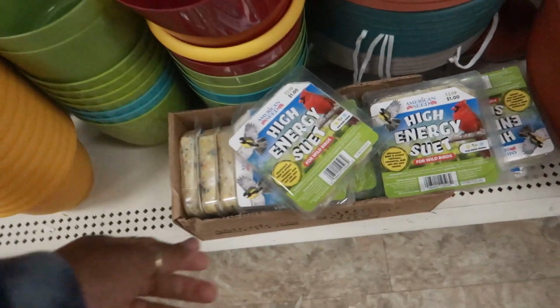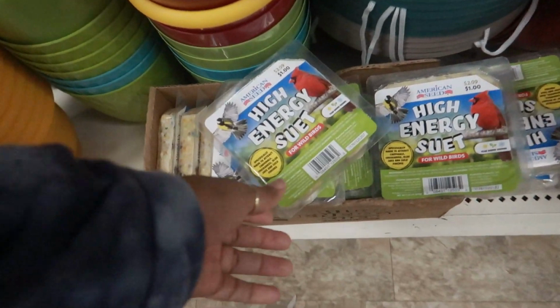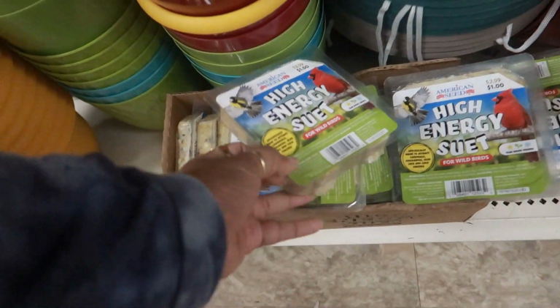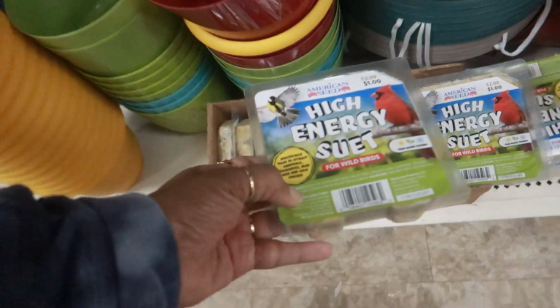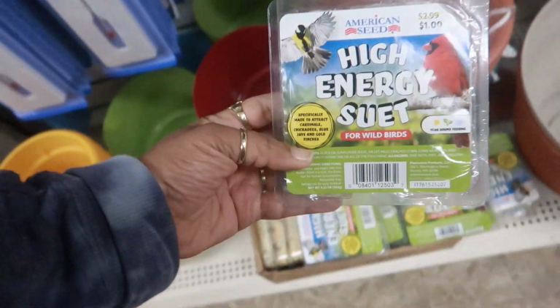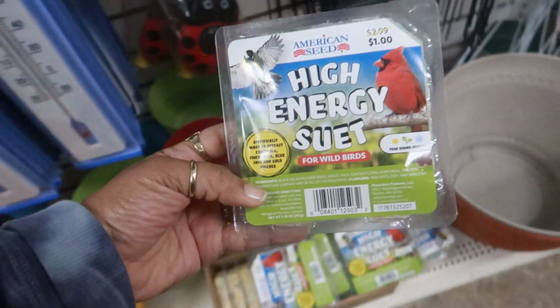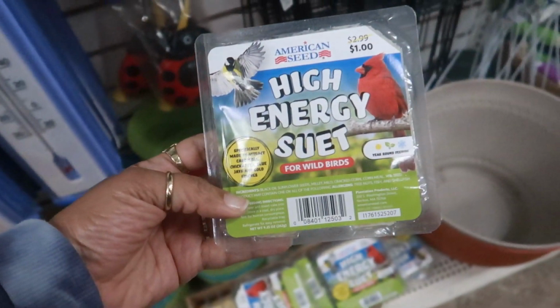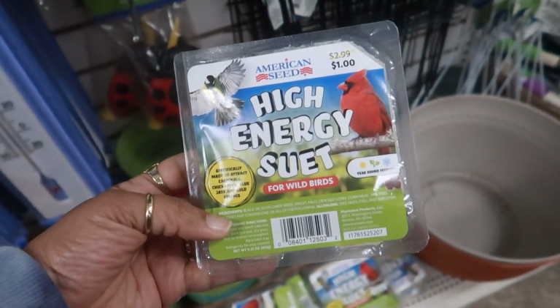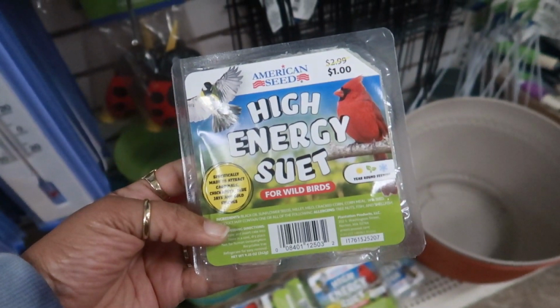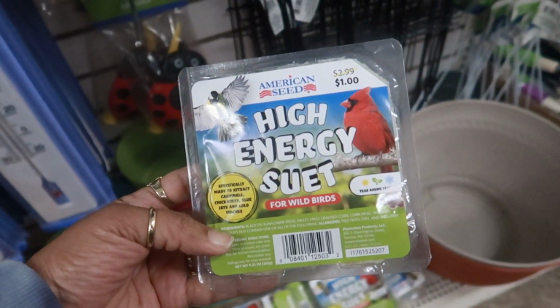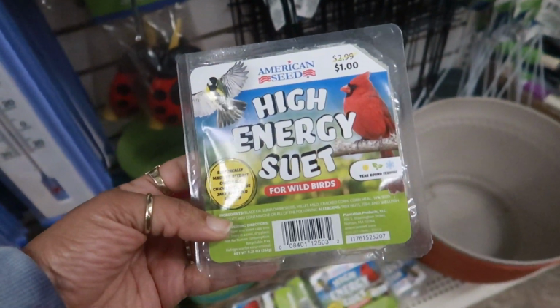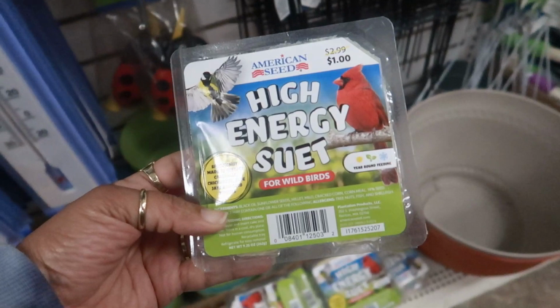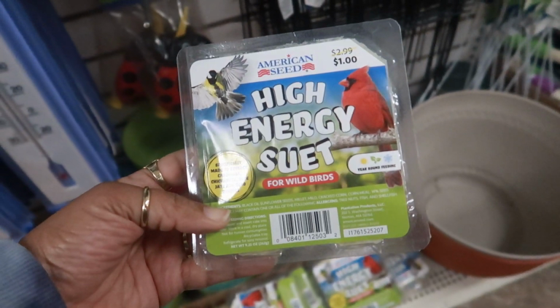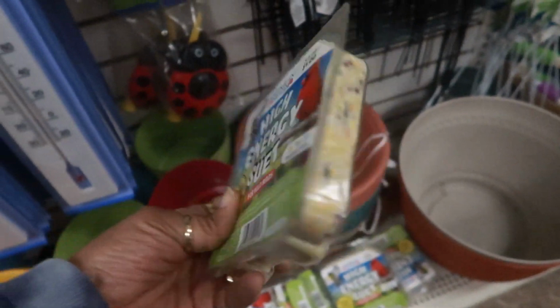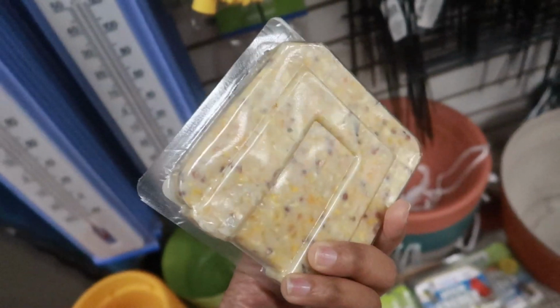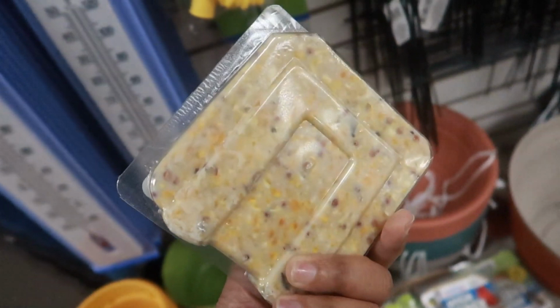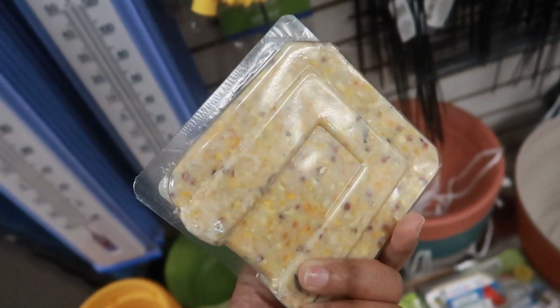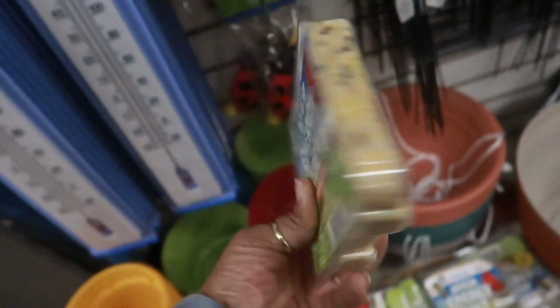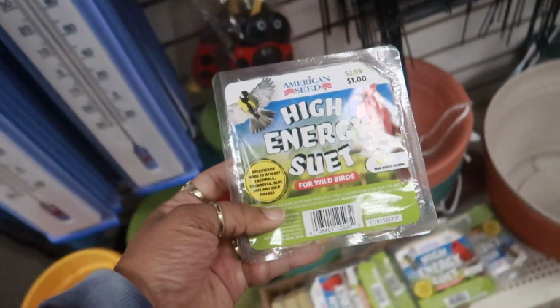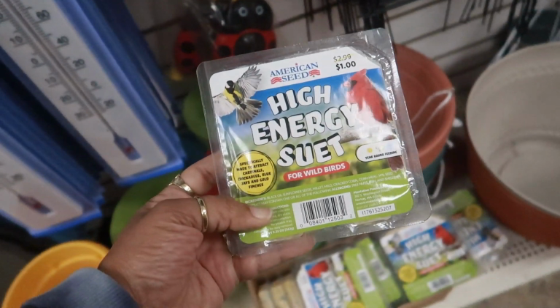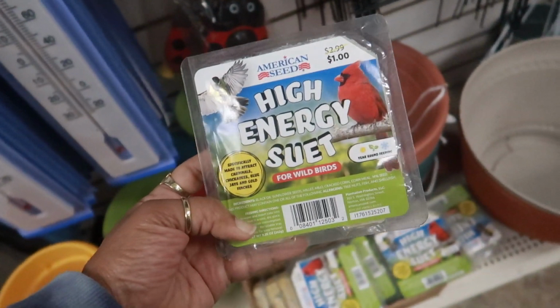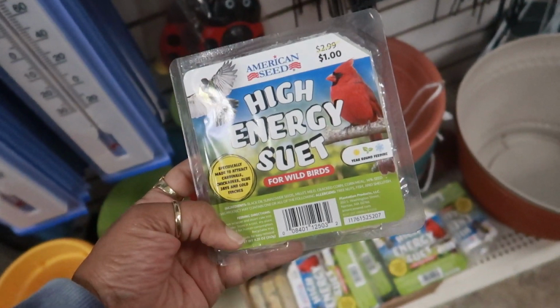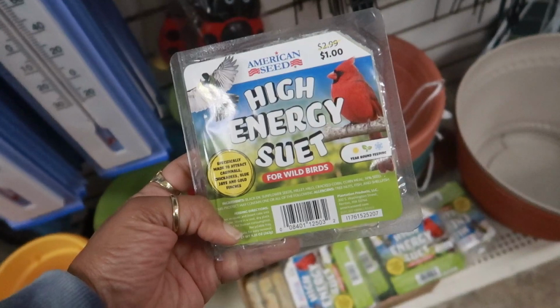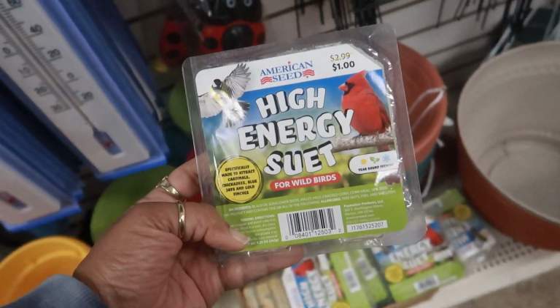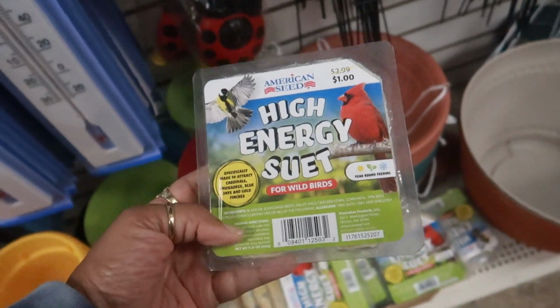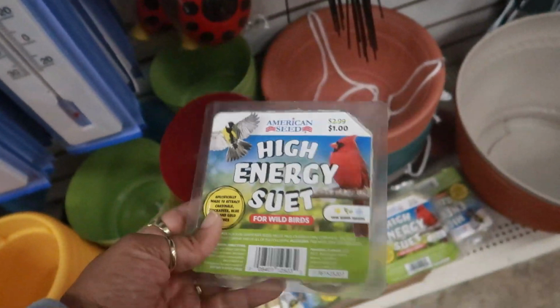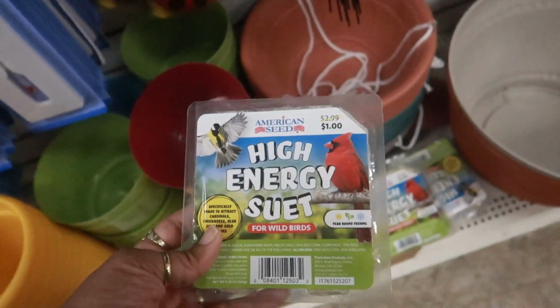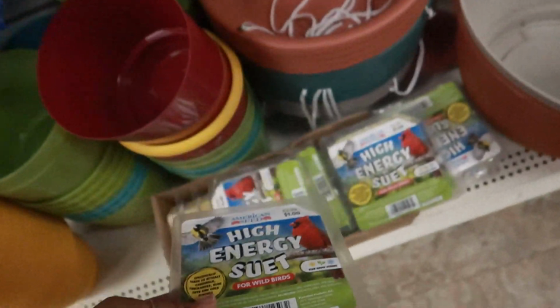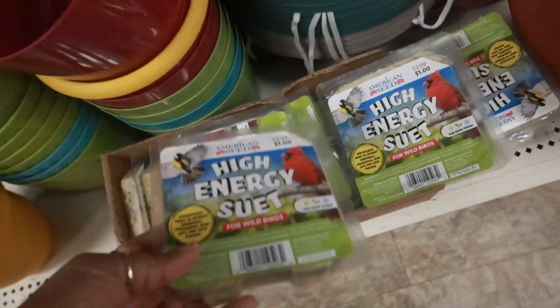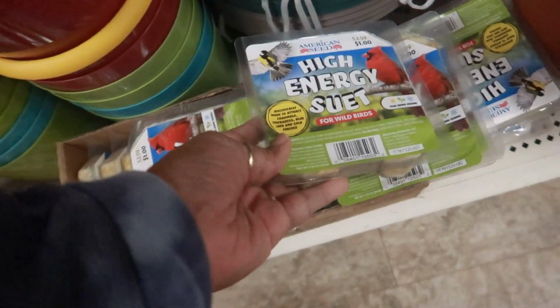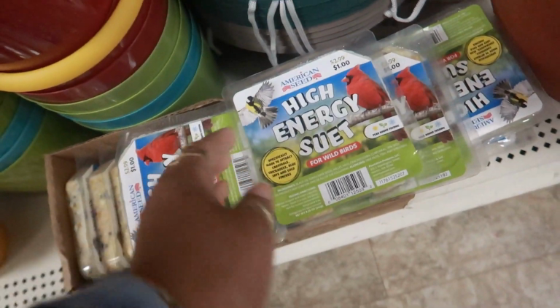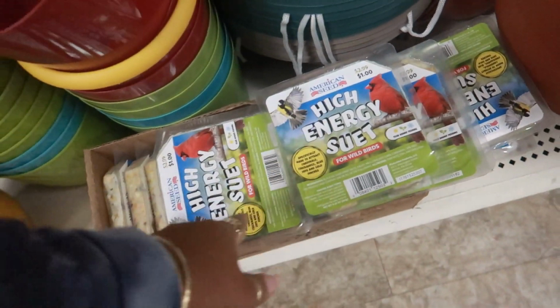Oh, these are for birds. High energy - I don't know how to say that. That's that bird food in a block, for year-round feeding. So I see them putting that out.